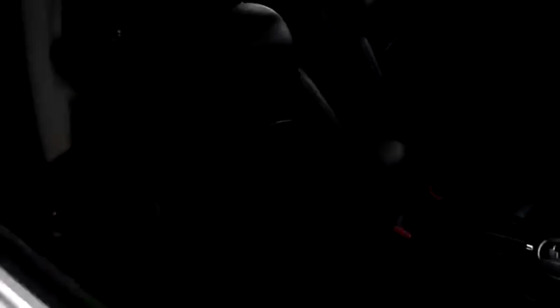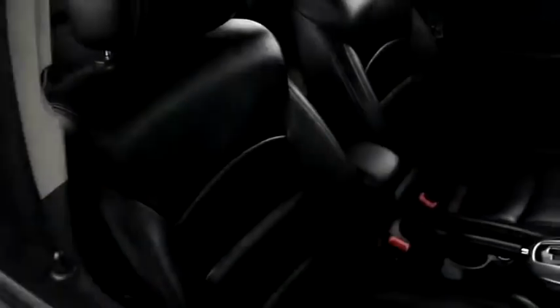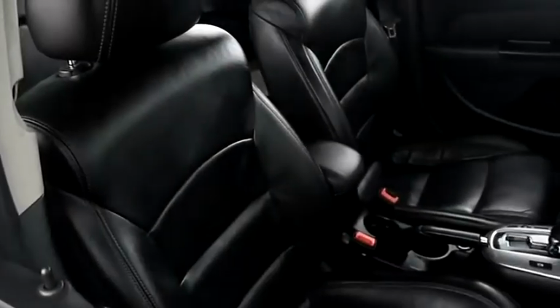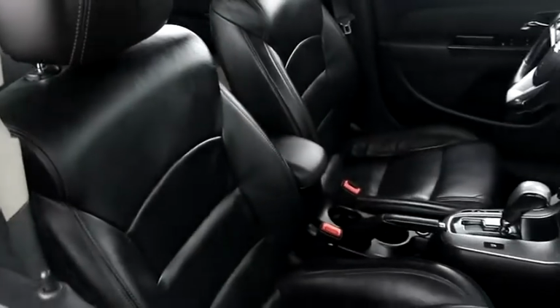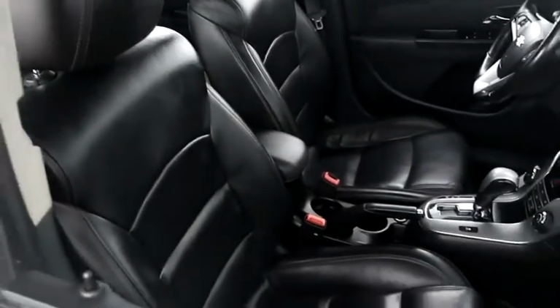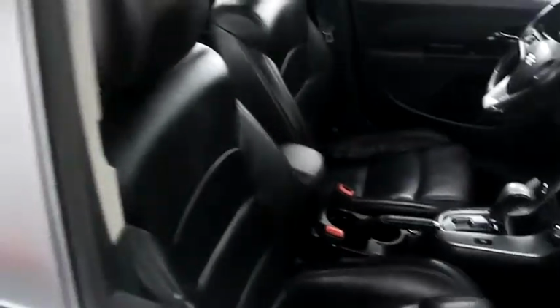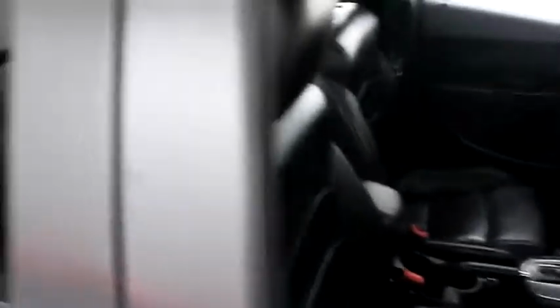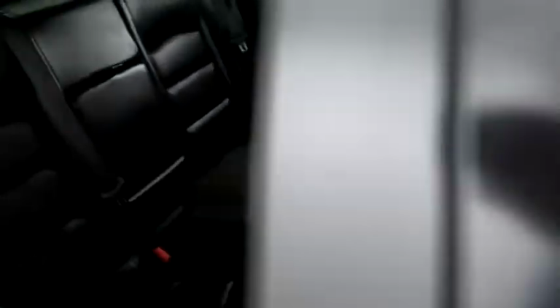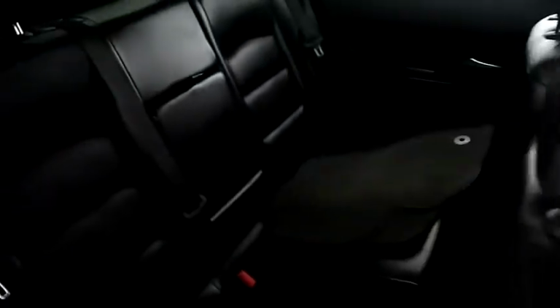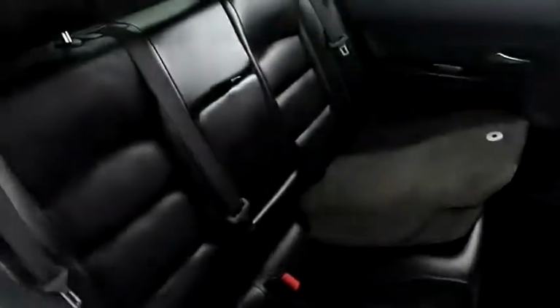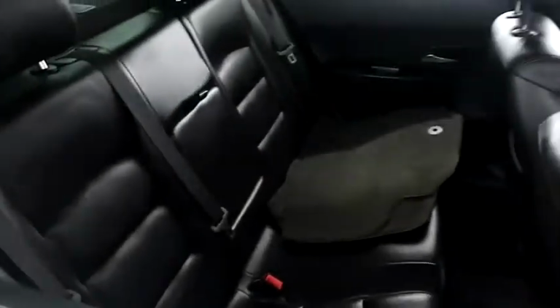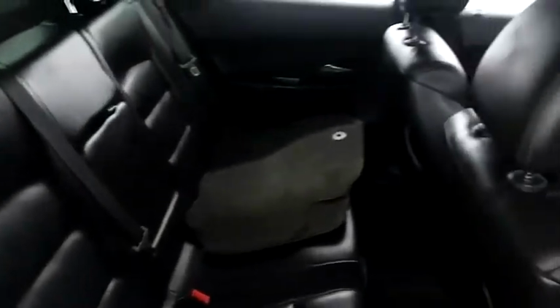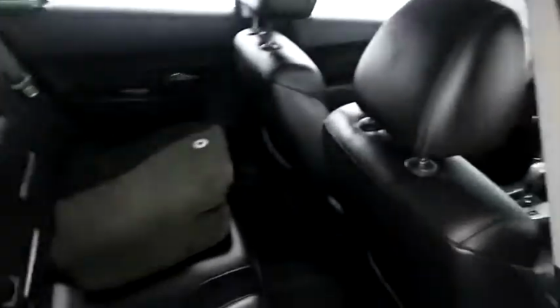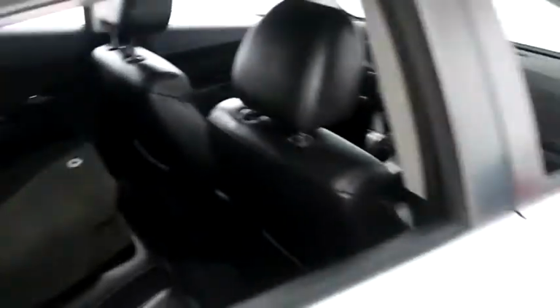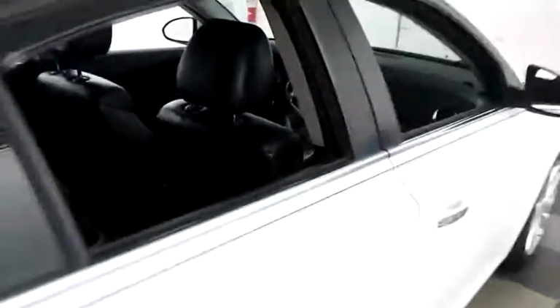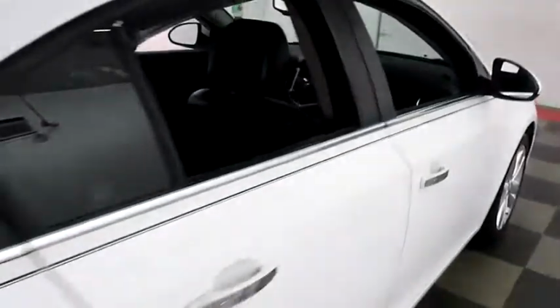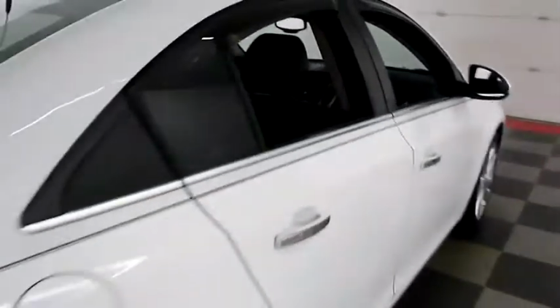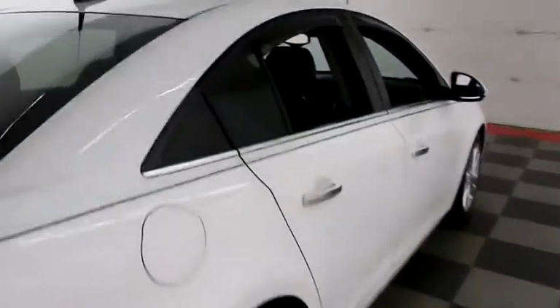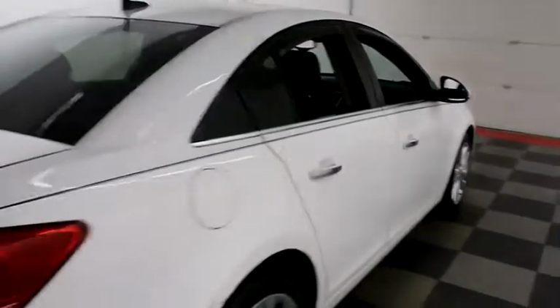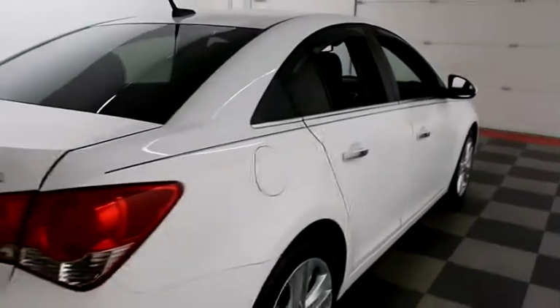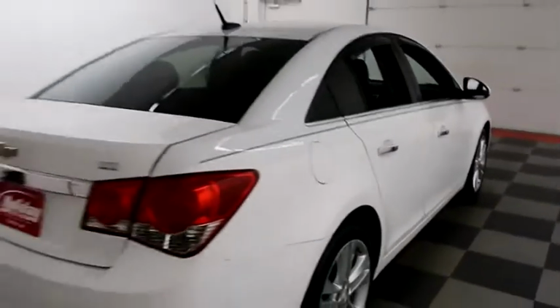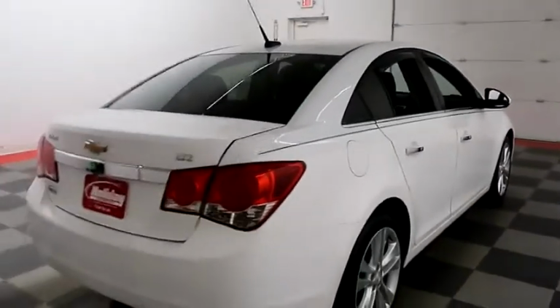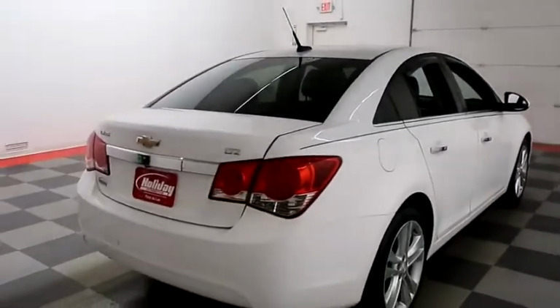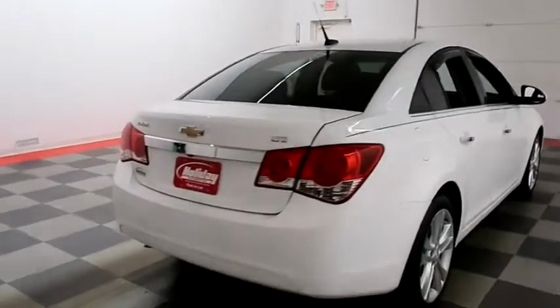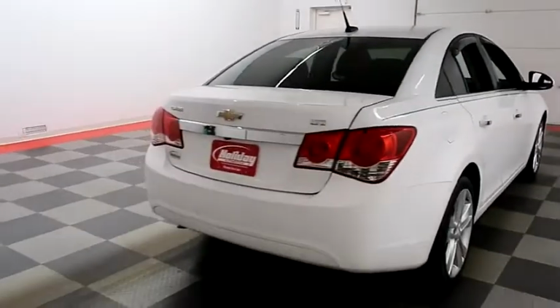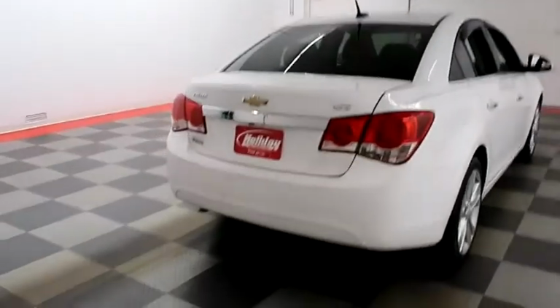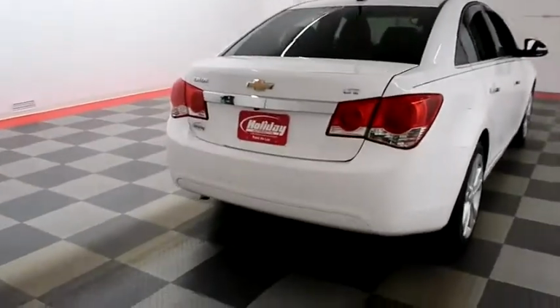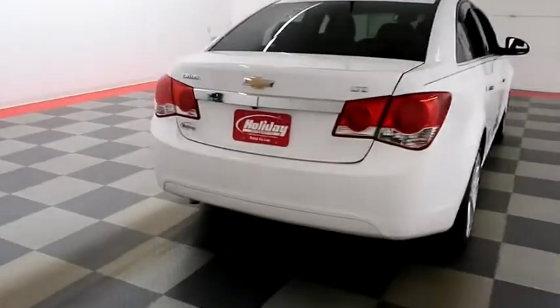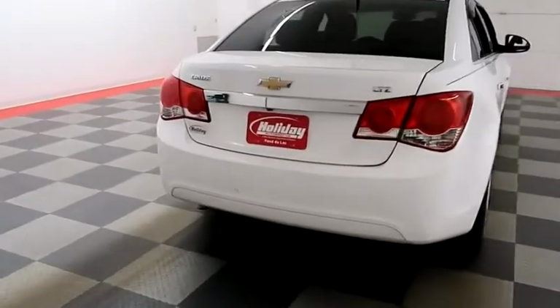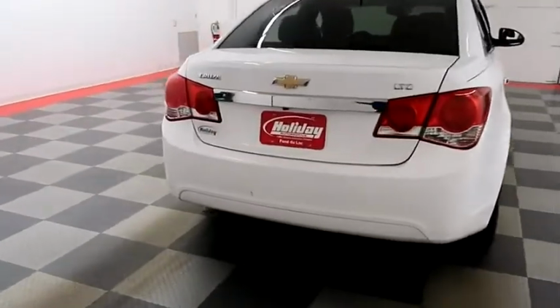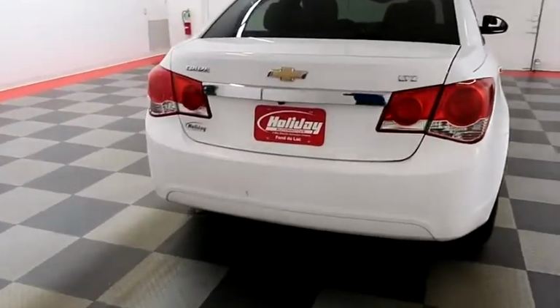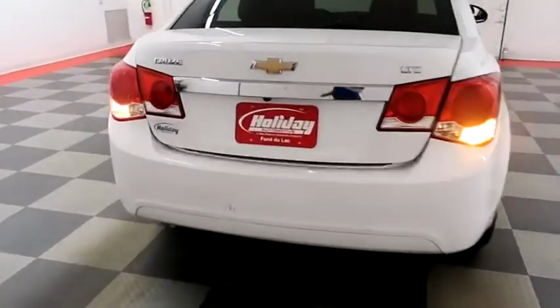Inside, leather interior. Seats are clean all the way throughout. One more look down the passenger side, then swinging around to the back end.